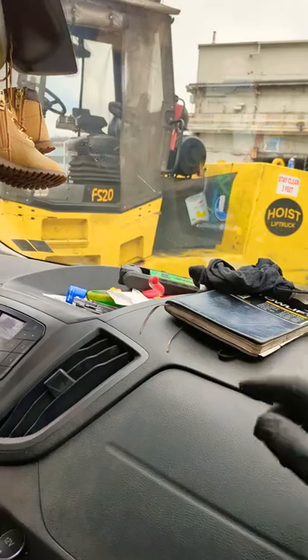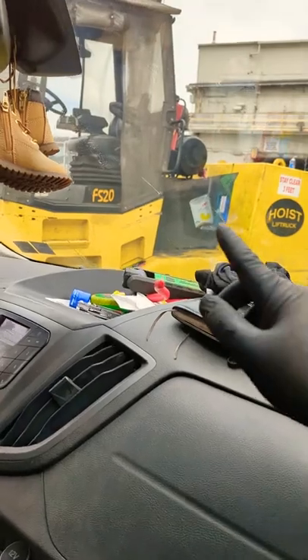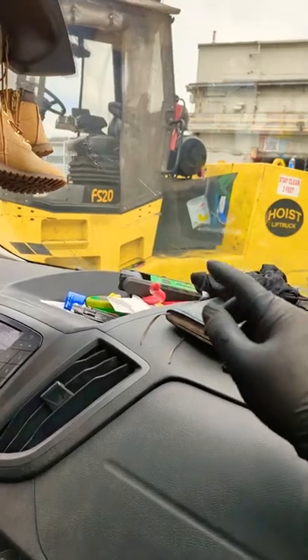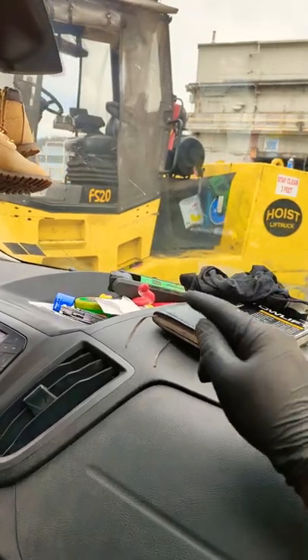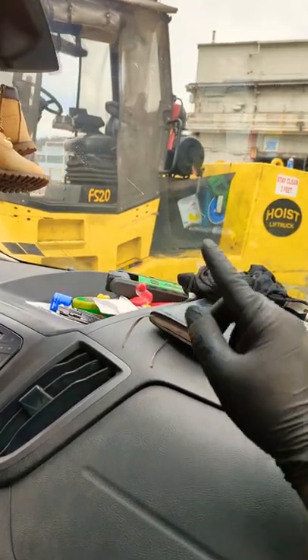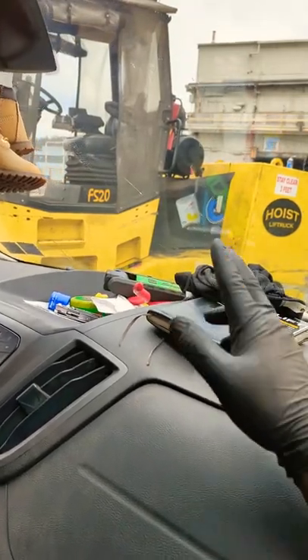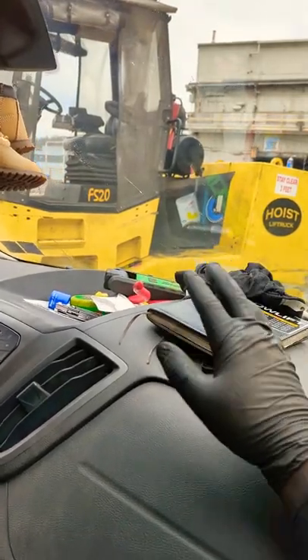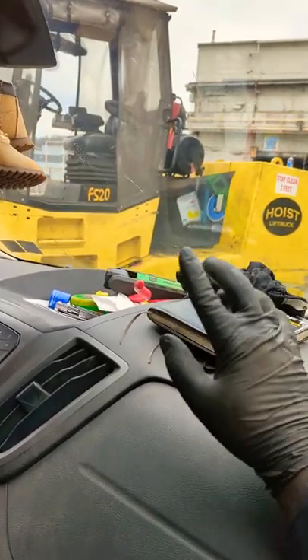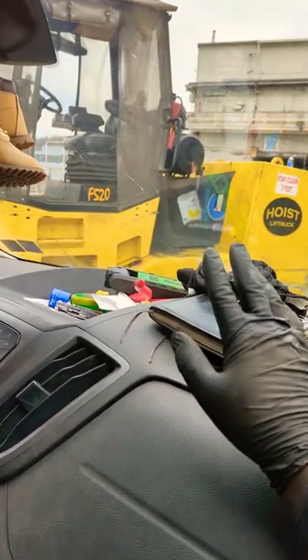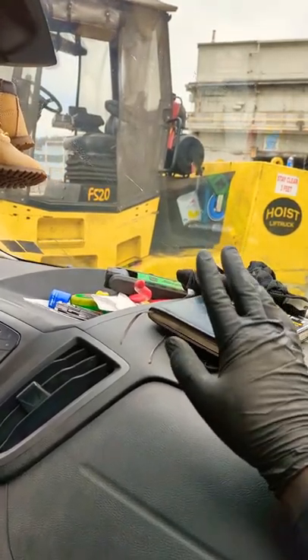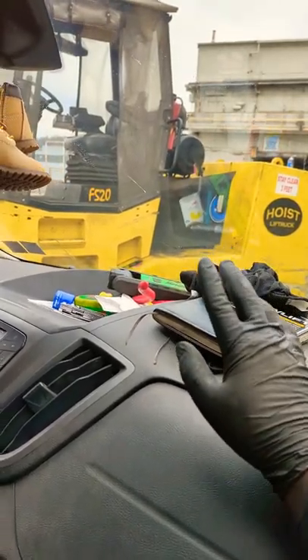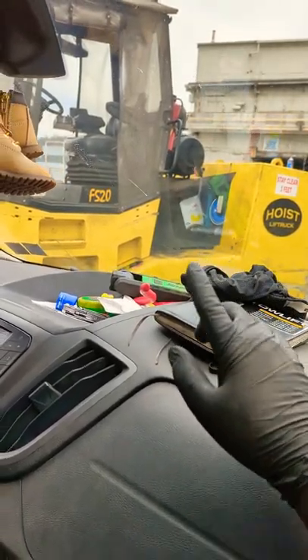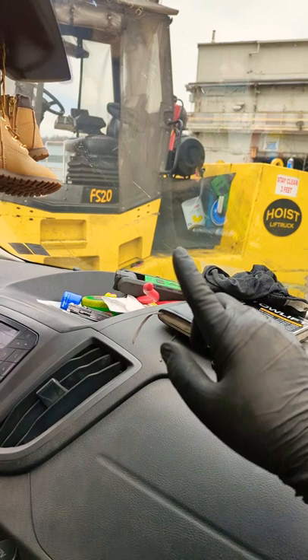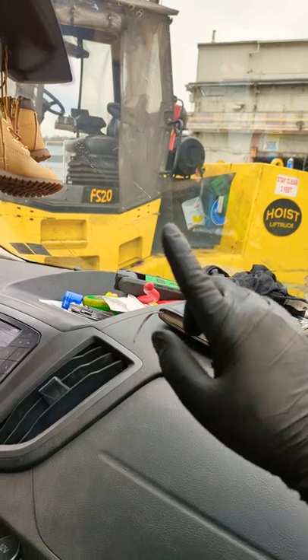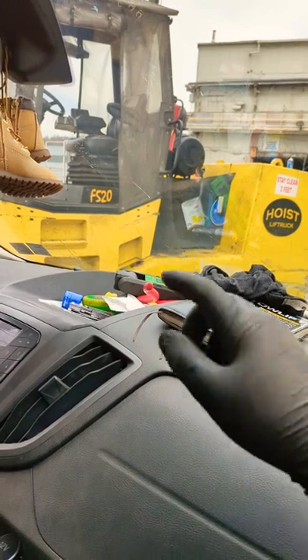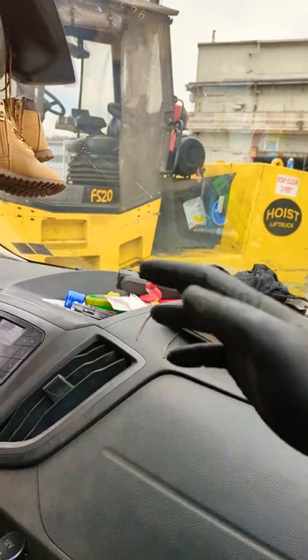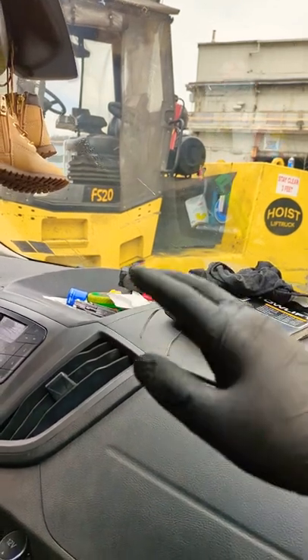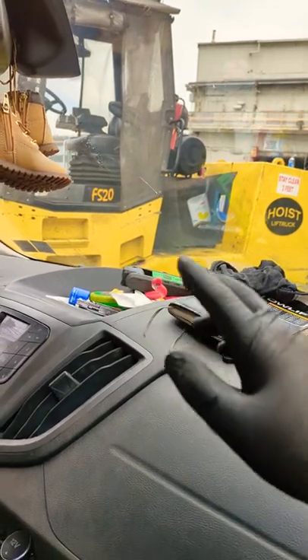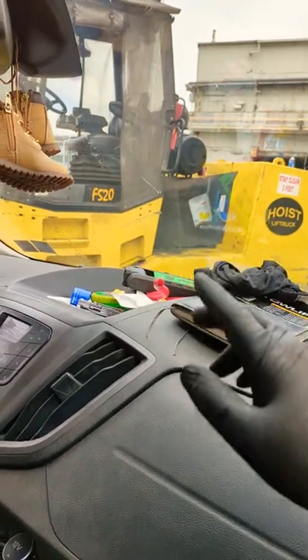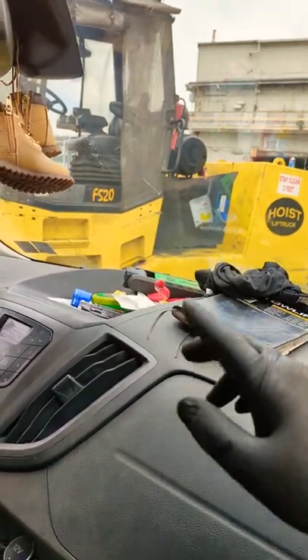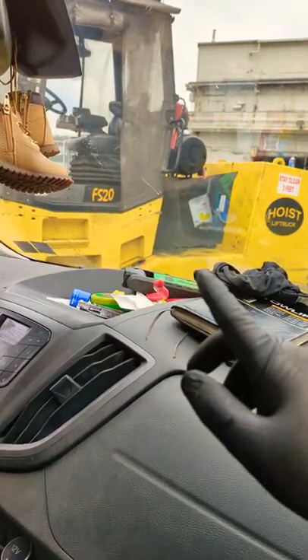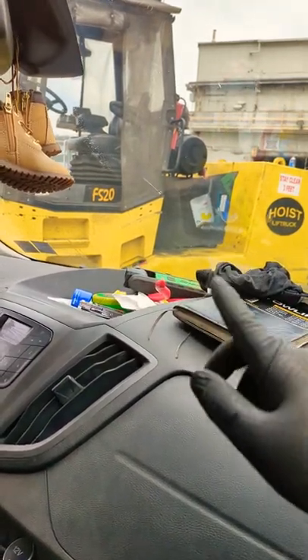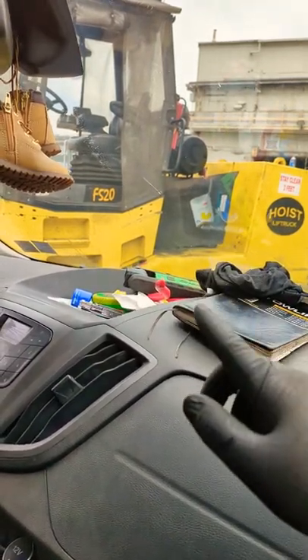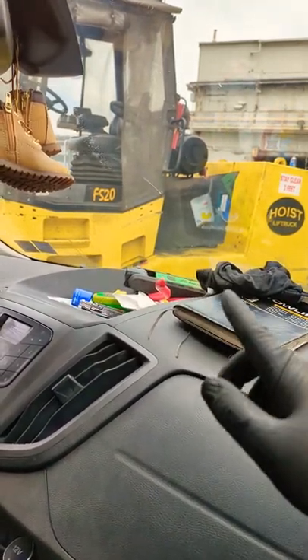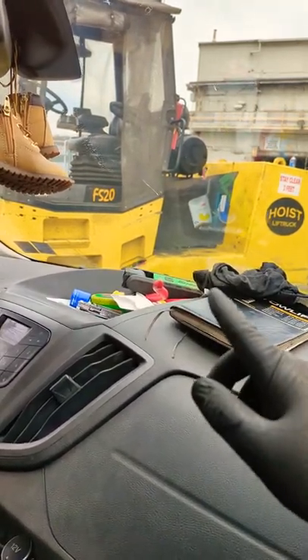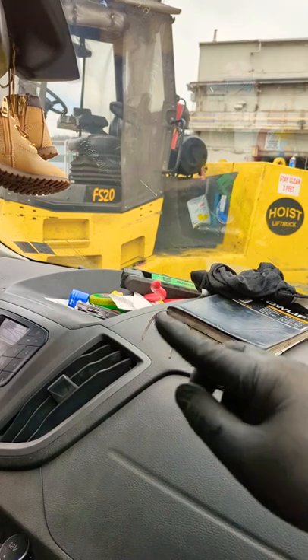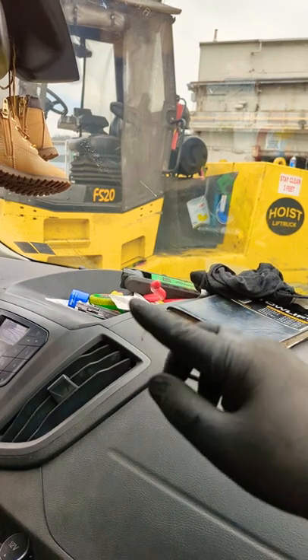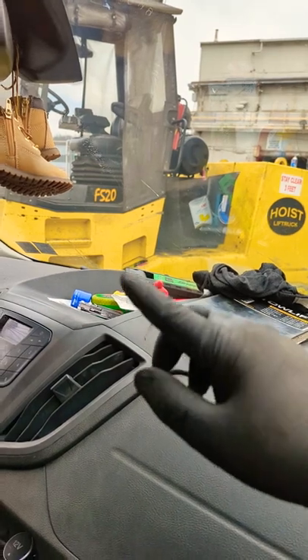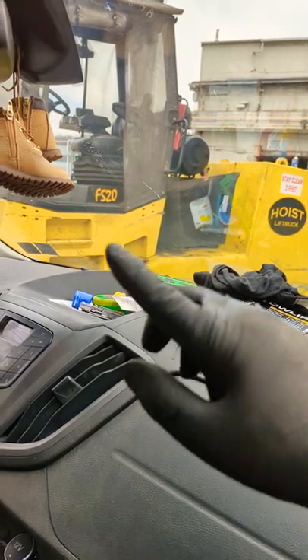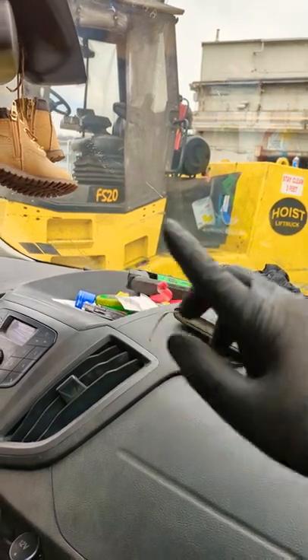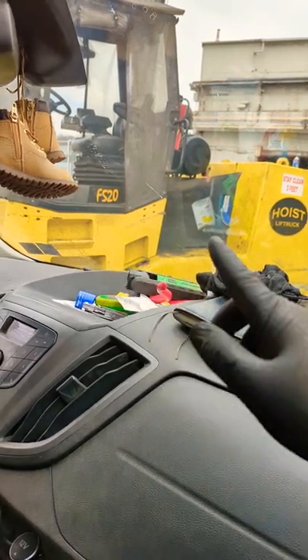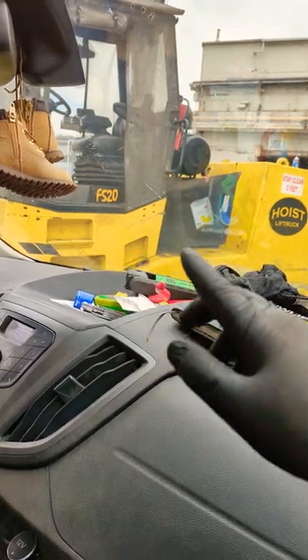Wrapped up at my first customer here. This thing had a little bit of an overheating issue — radiator packed full of dirt and debris. Had to clean it, degrease it, pressure wash the whole radiator, and blow it out.